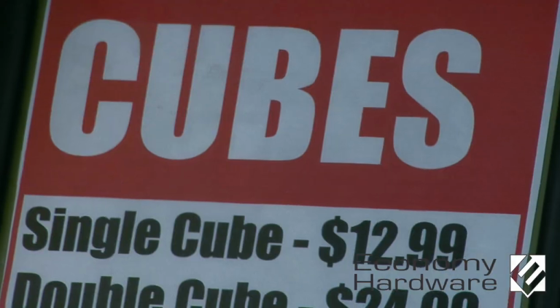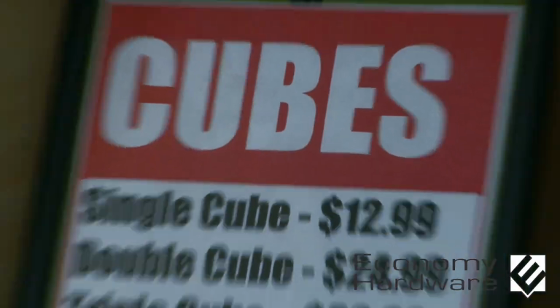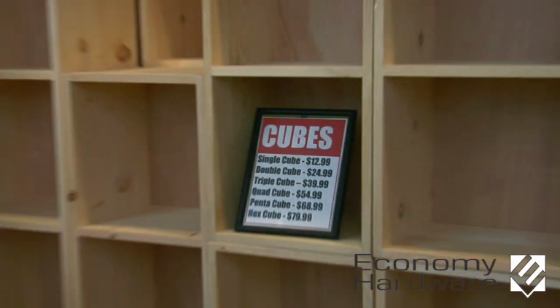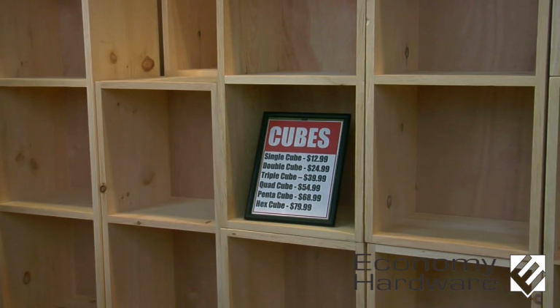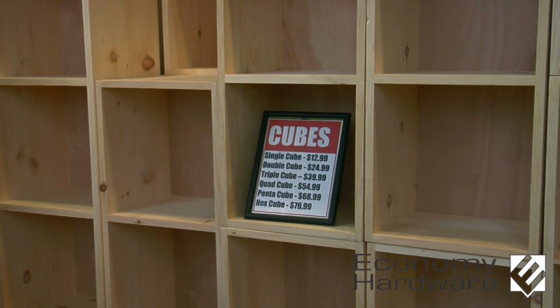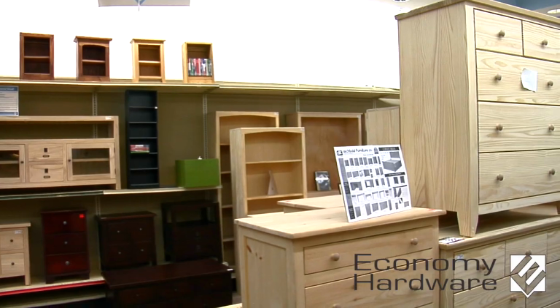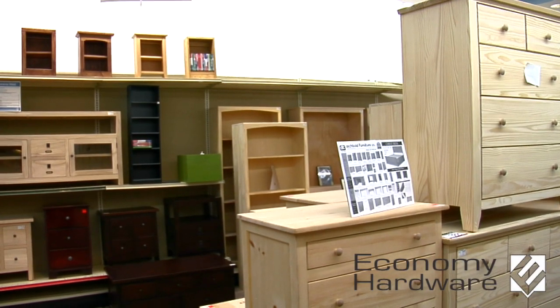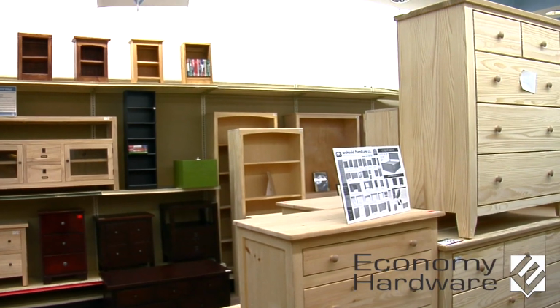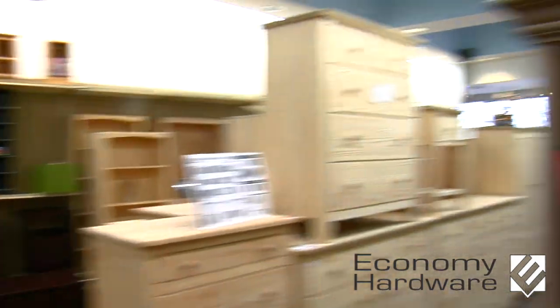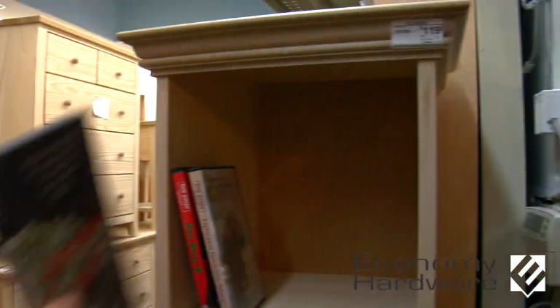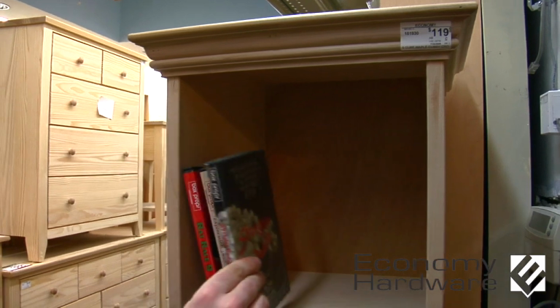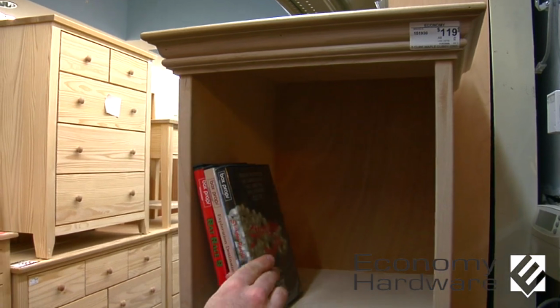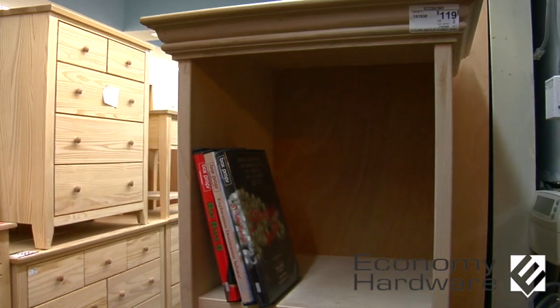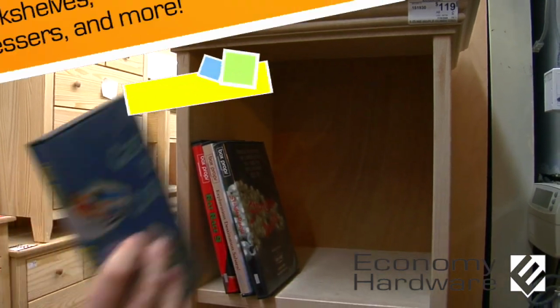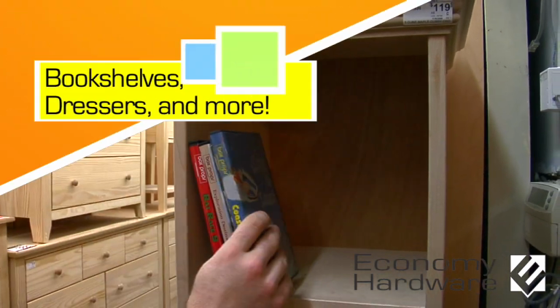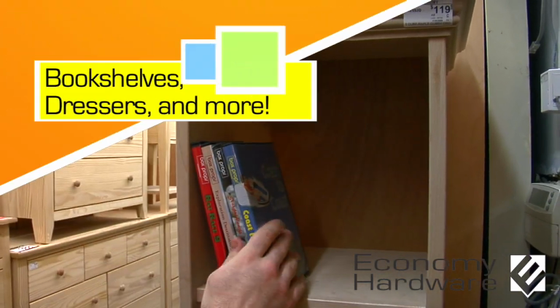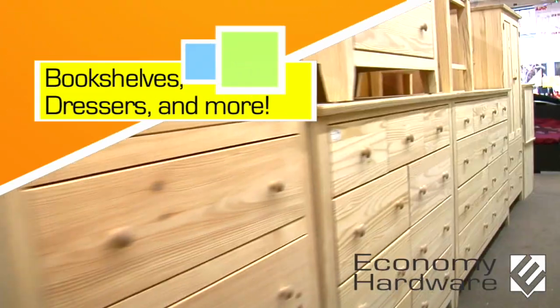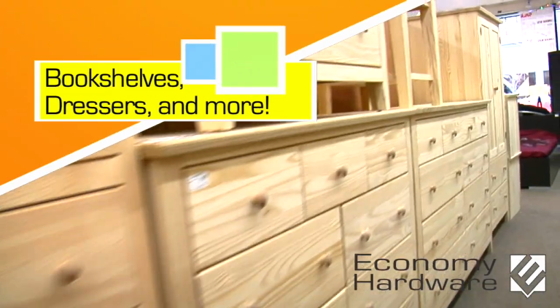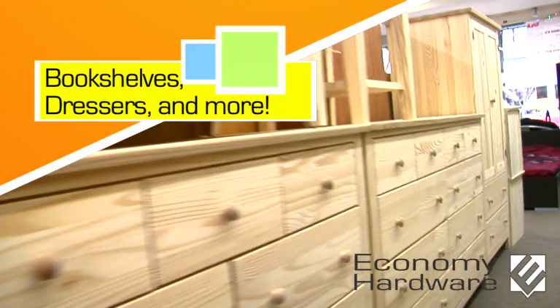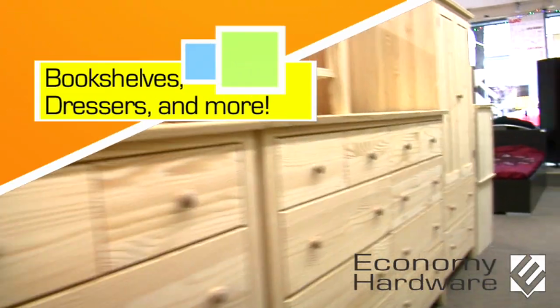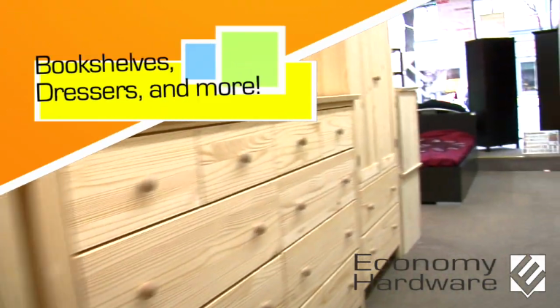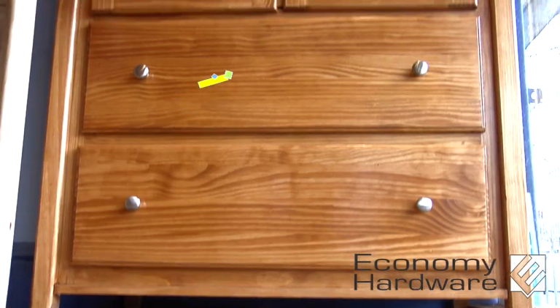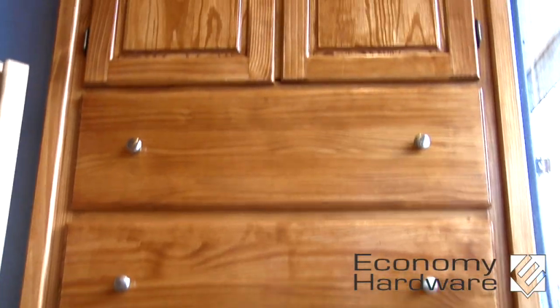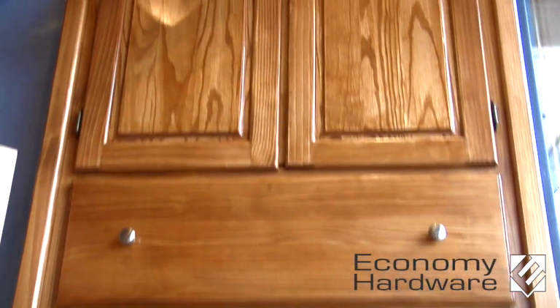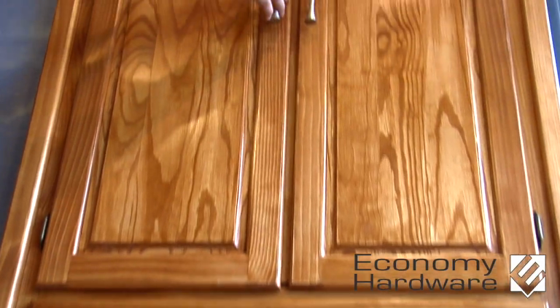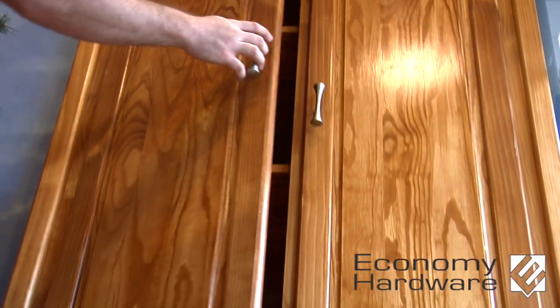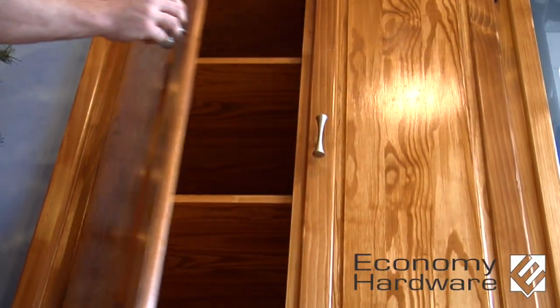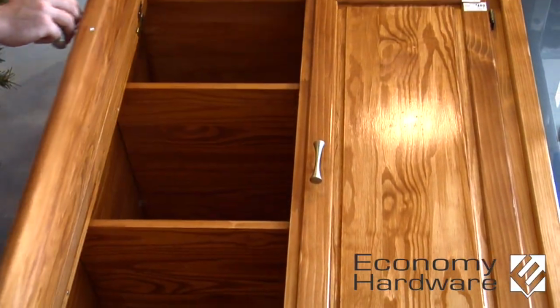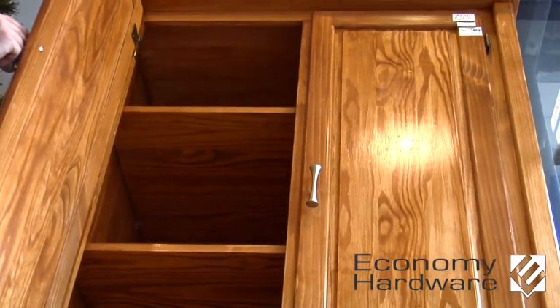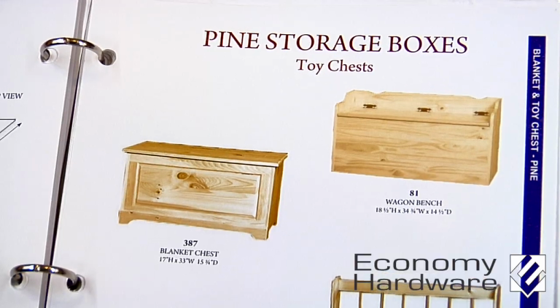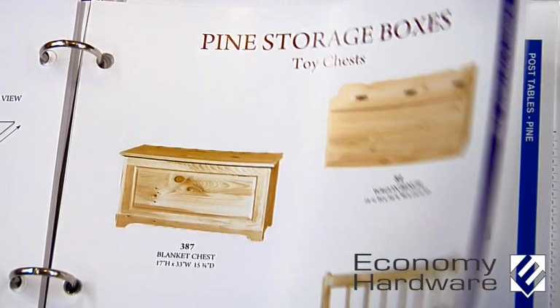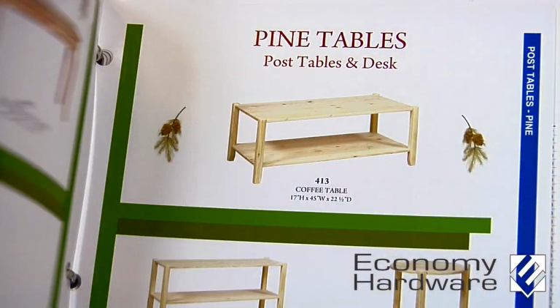At Economy Hardware, we offer an extensive selection of unfinished wood furniture, including bookshelves, beds, dressers, entertainment centers, and wardrobes. Our pieces come in maple, pine, oak, and more.